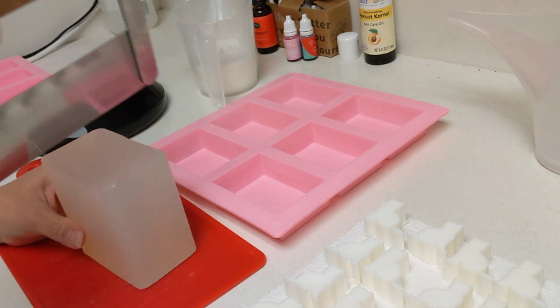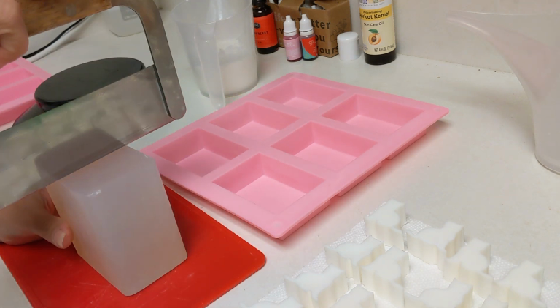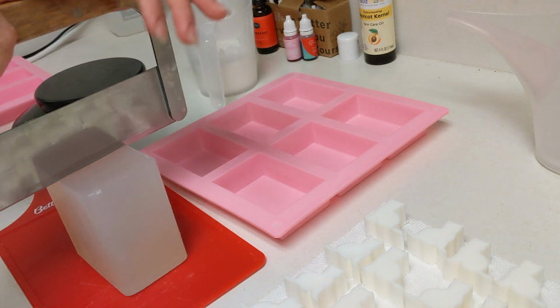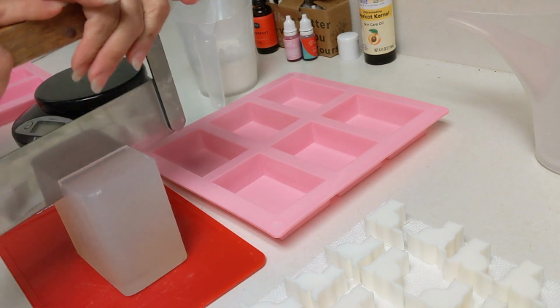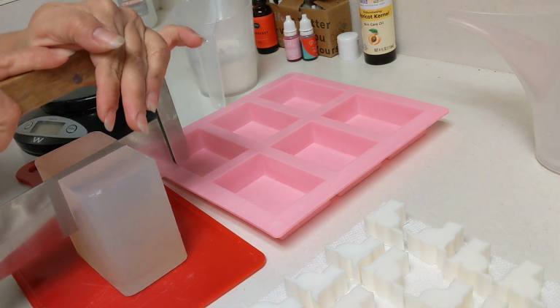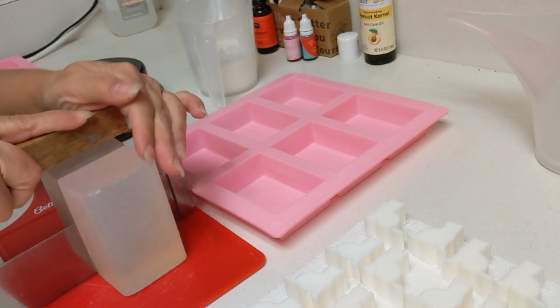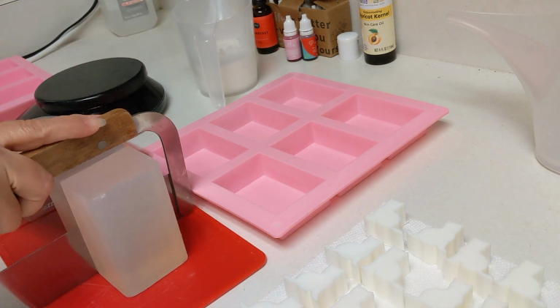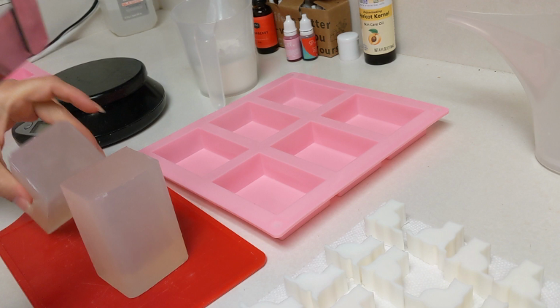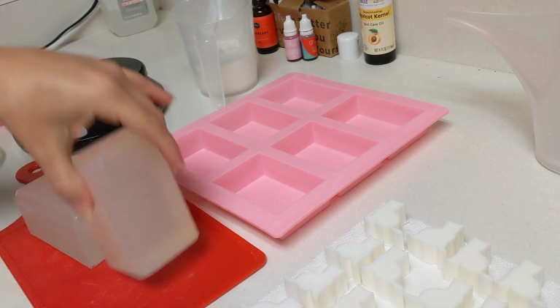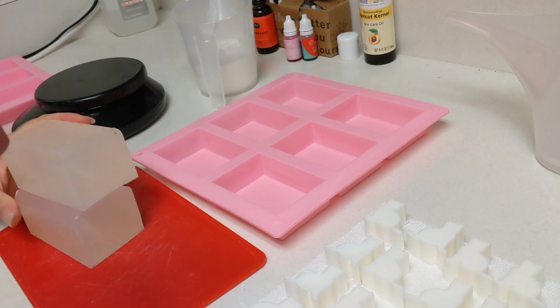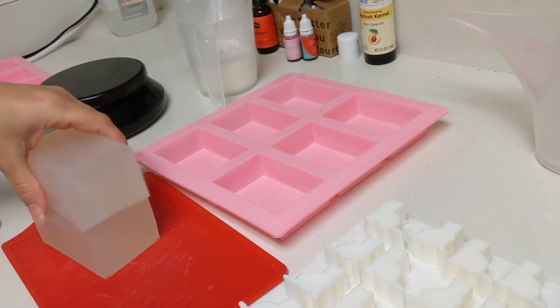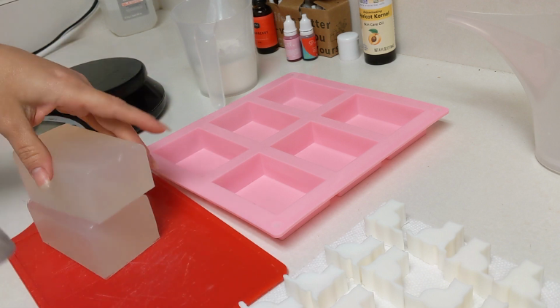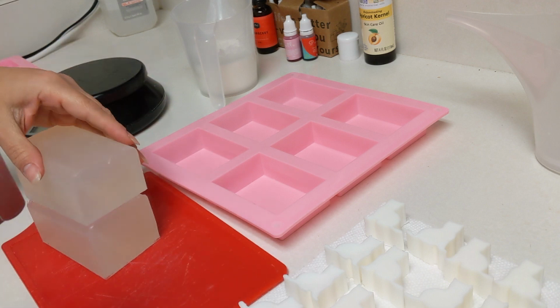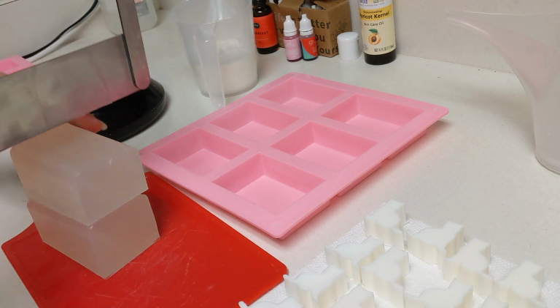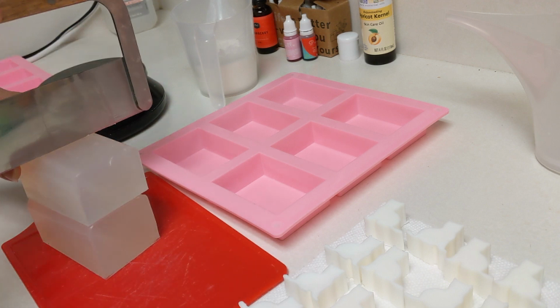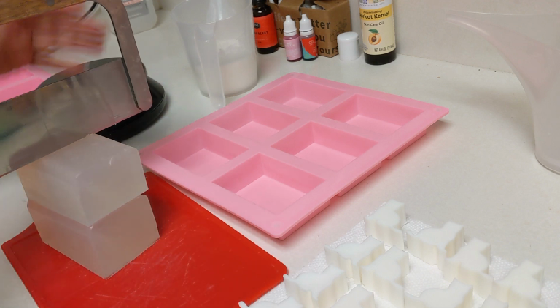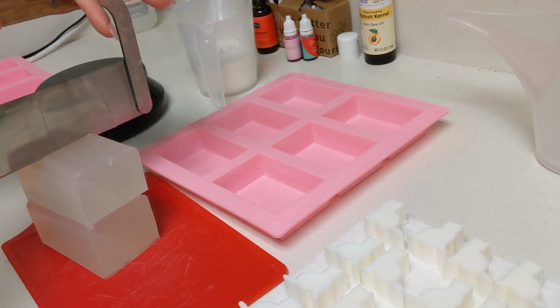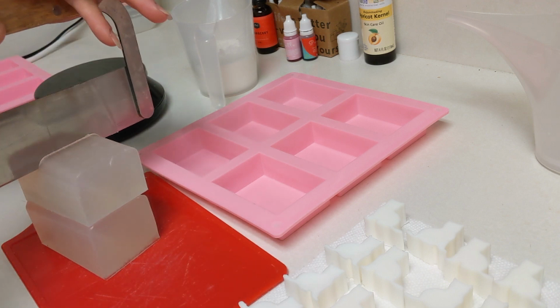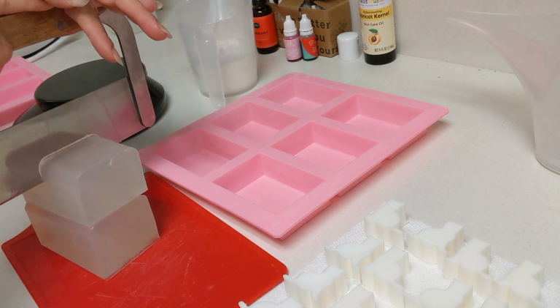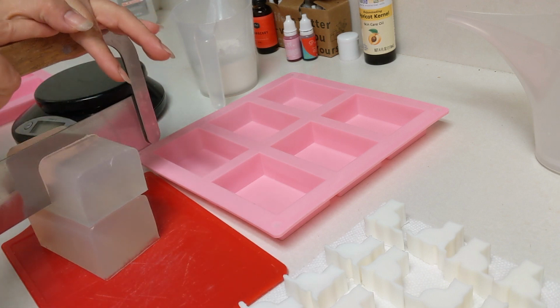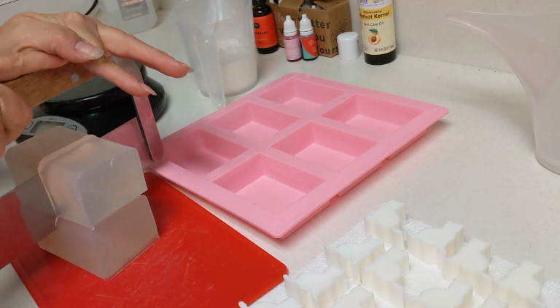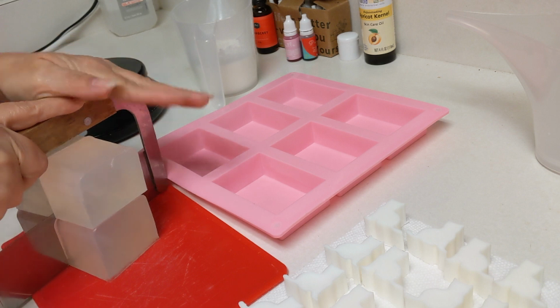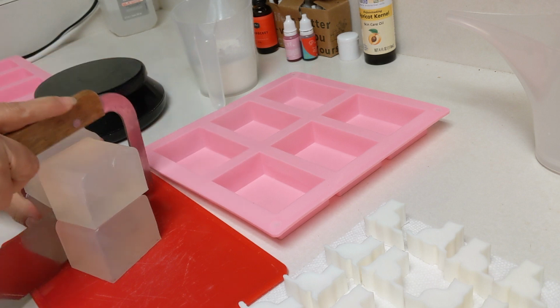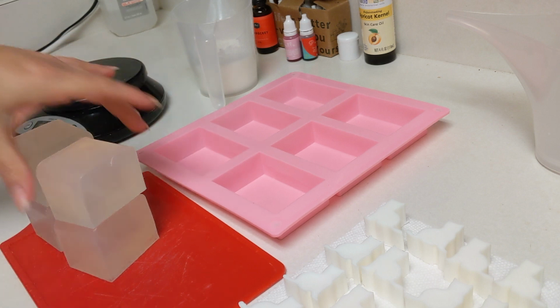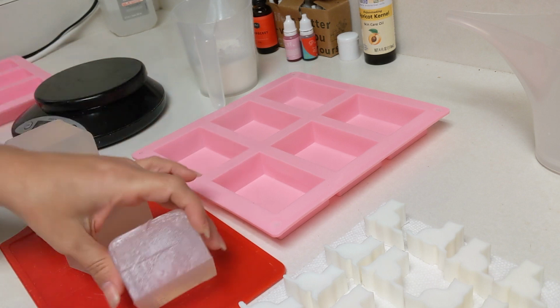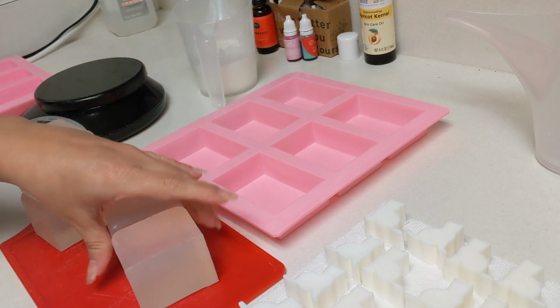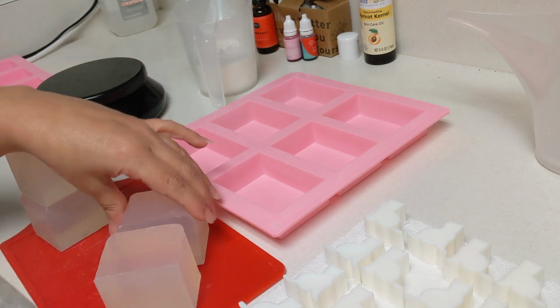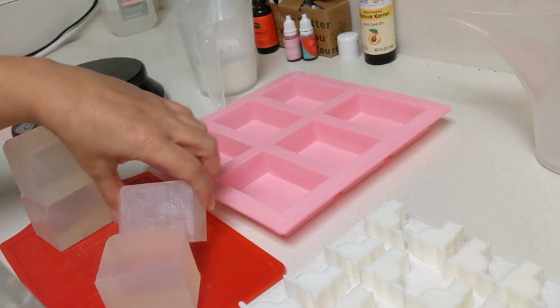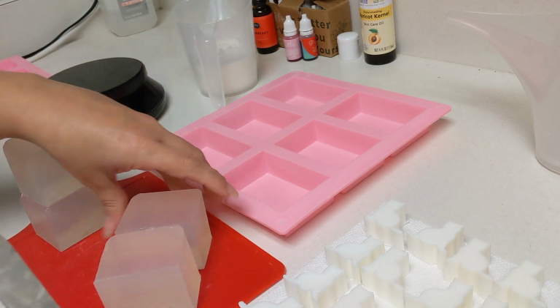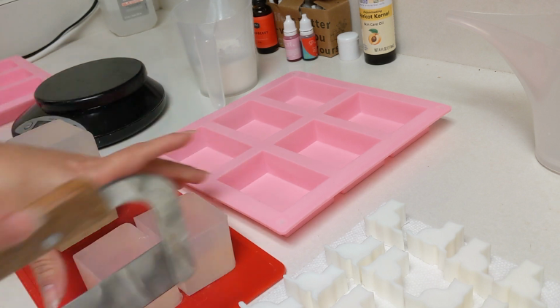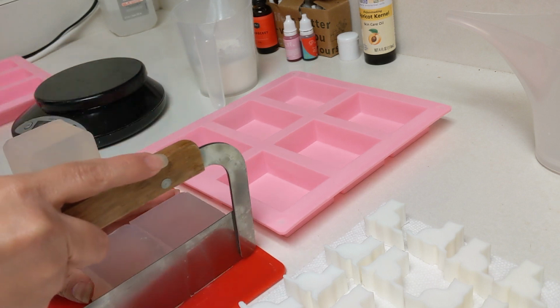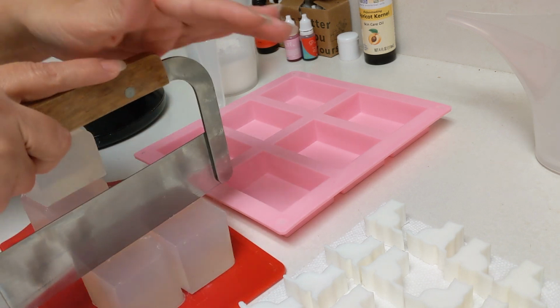I ended up making about 12 soaps, so I had to do it in batches because my containers just aren't big enough. So this is me making the clear pinkish — it's kind of like a reddish pink soap — that I end up making, and I'm just chopping it up.